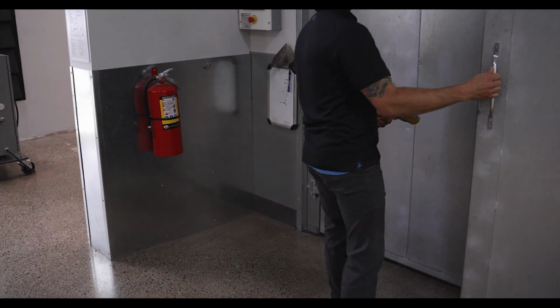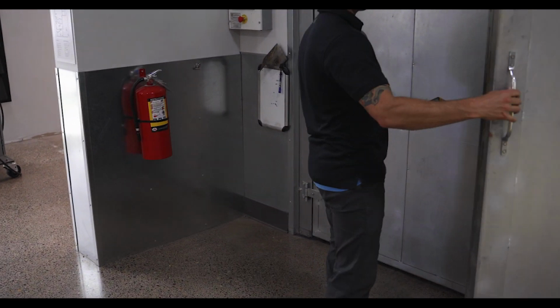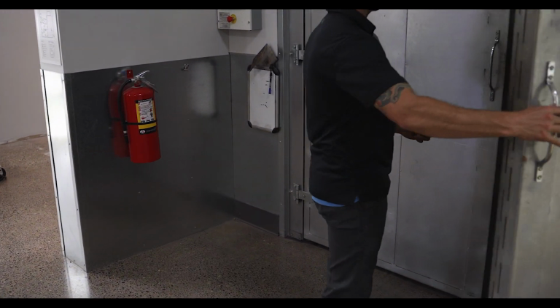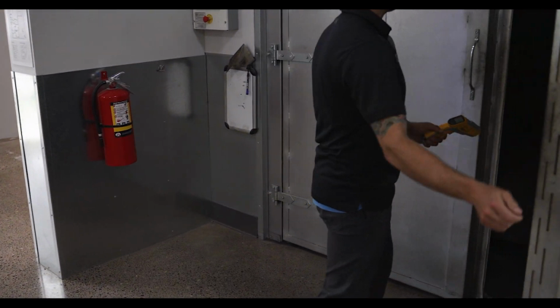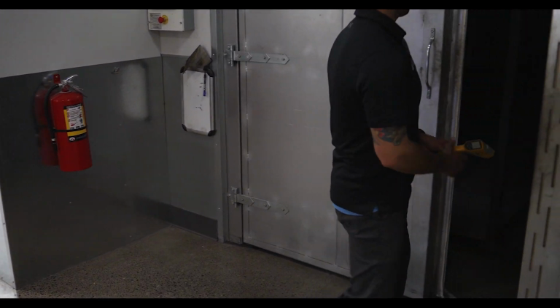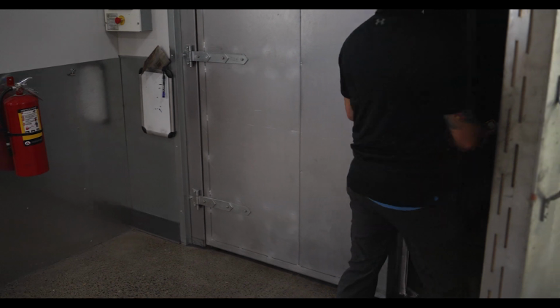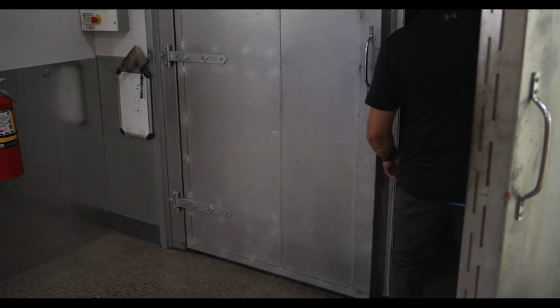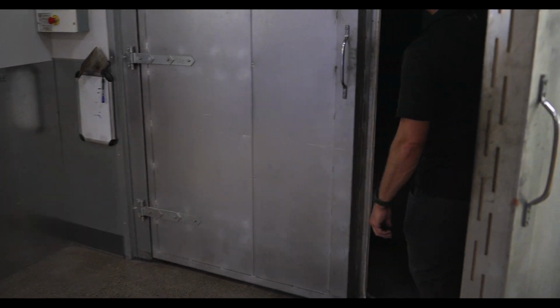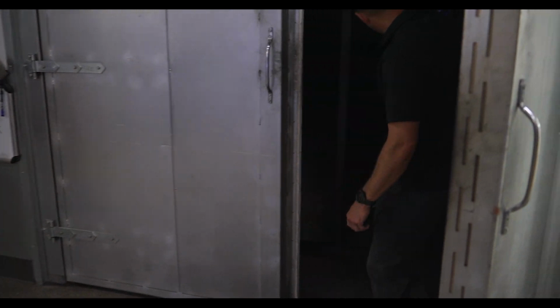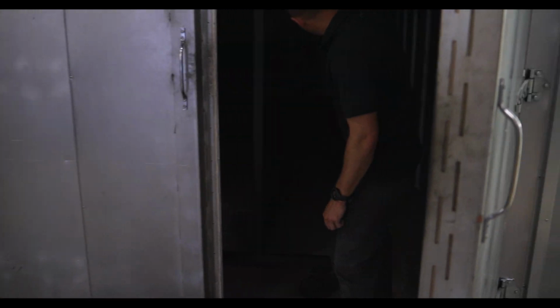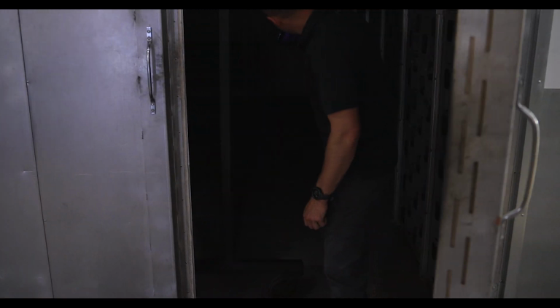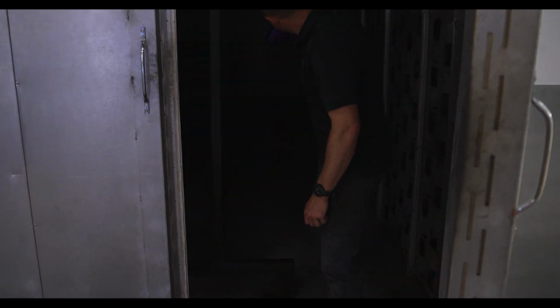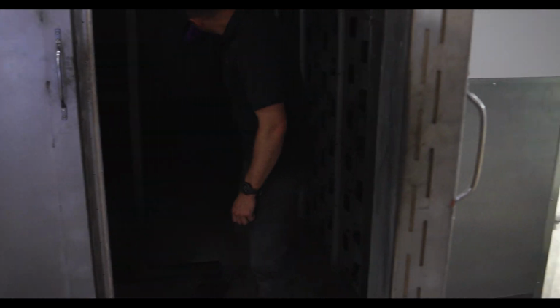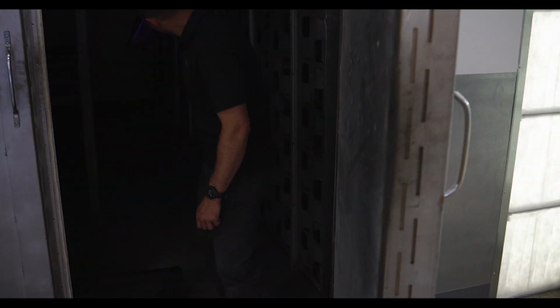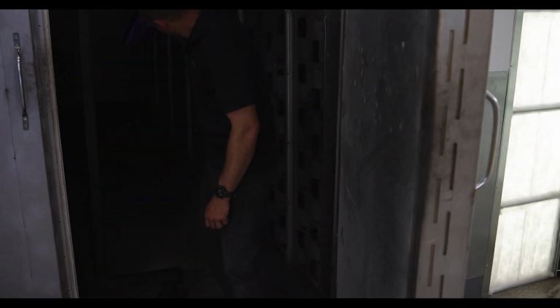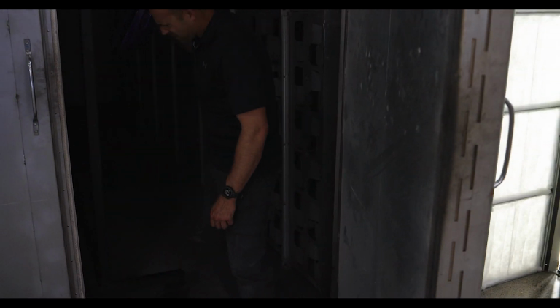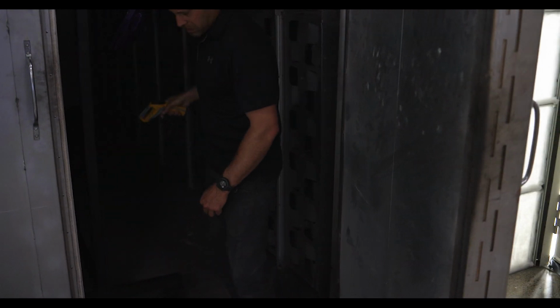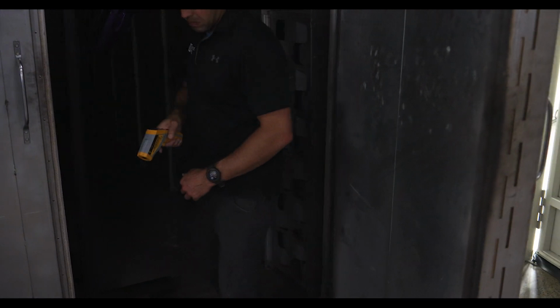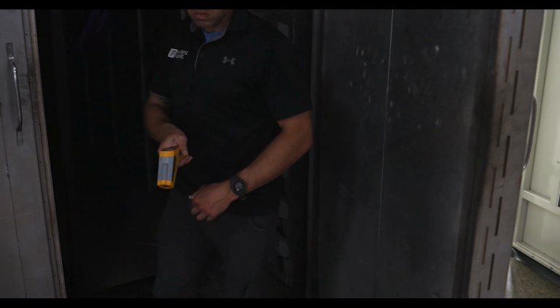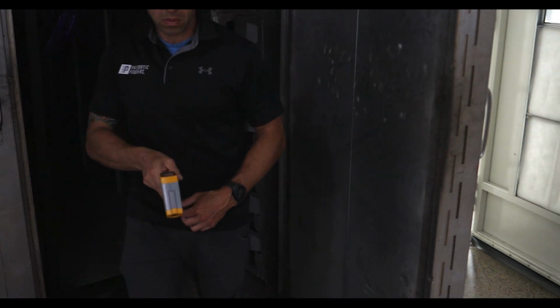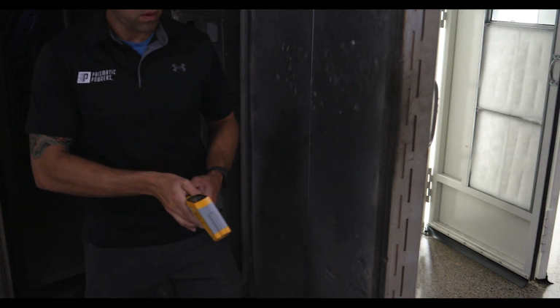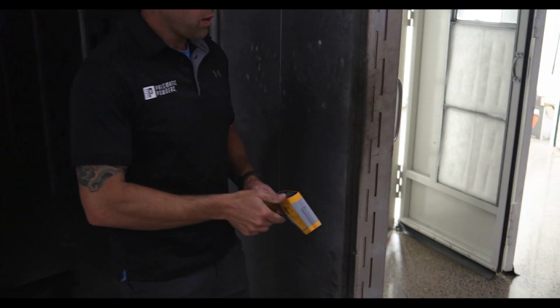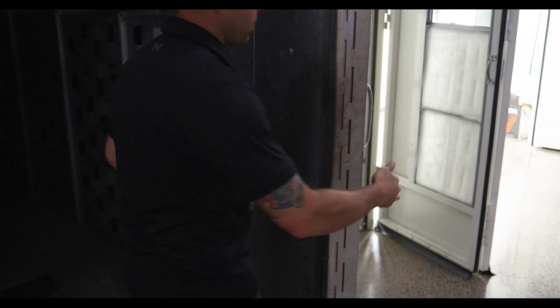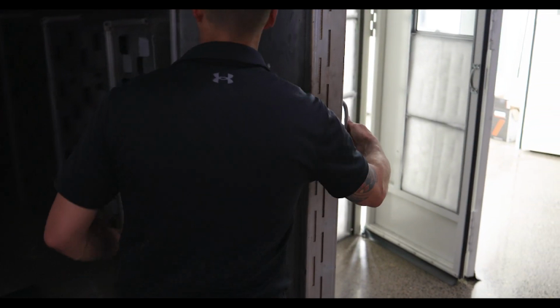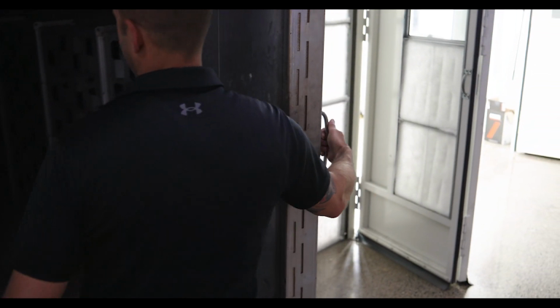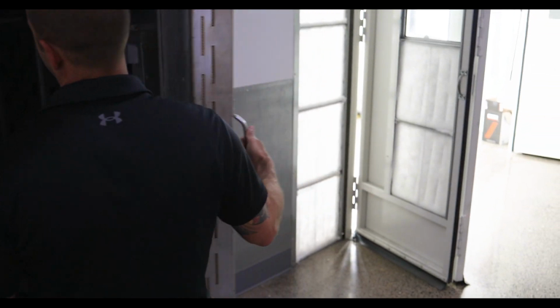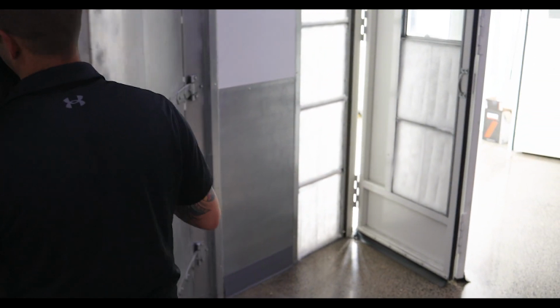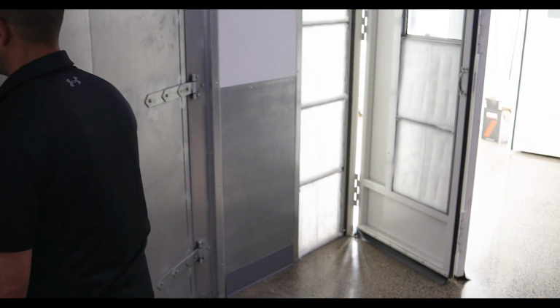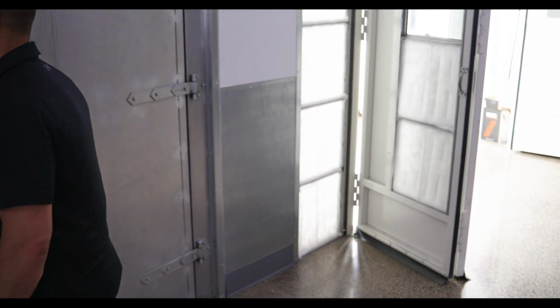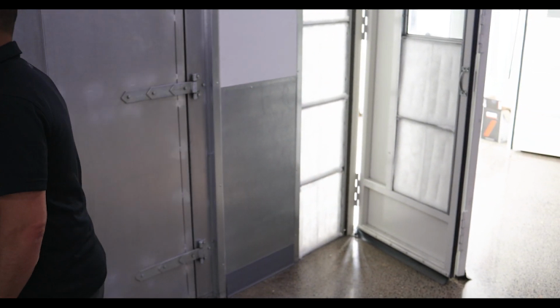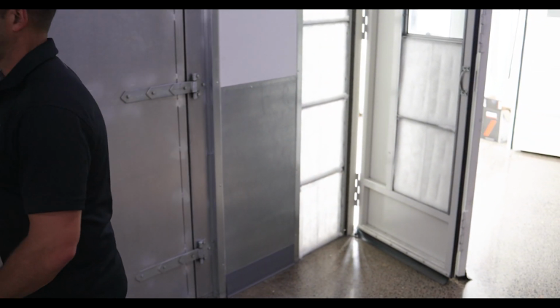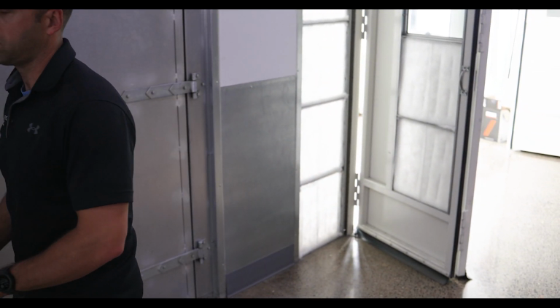This may lead to a slightly darker end result, but we'll be okay with that. With our tank up to temperature, we can start the cure timer.